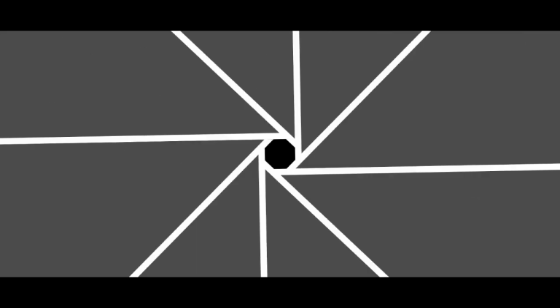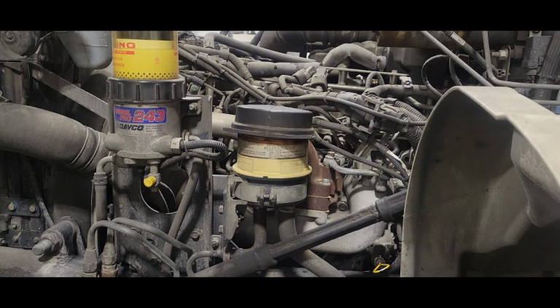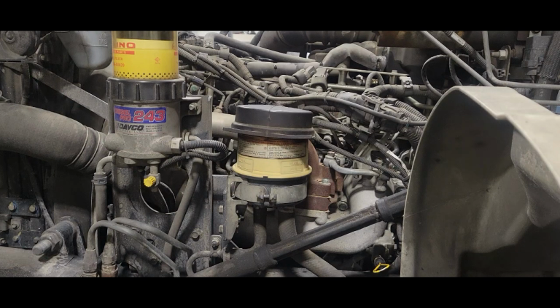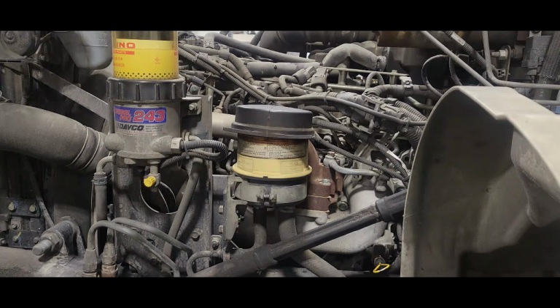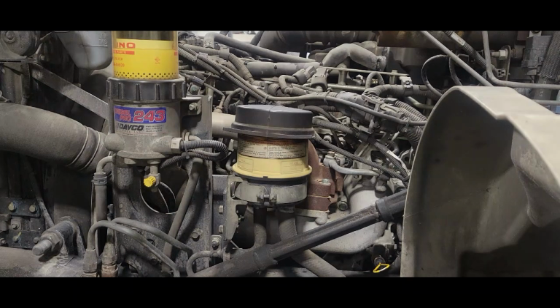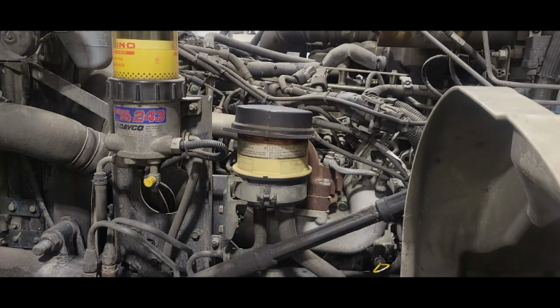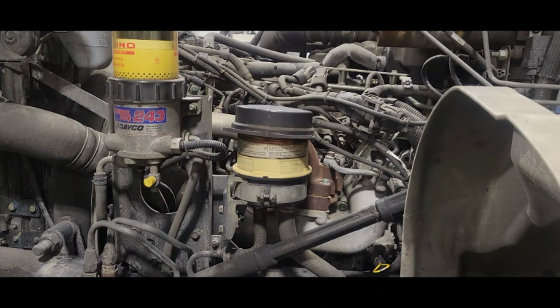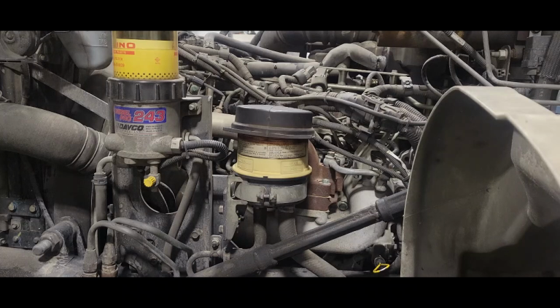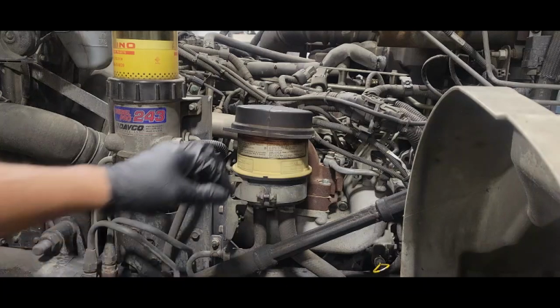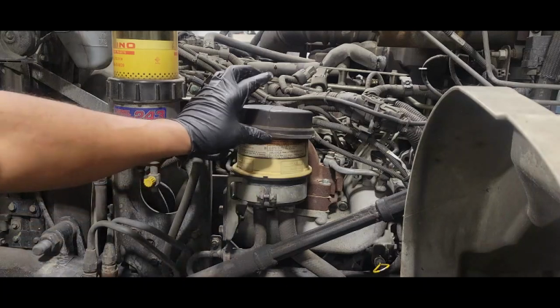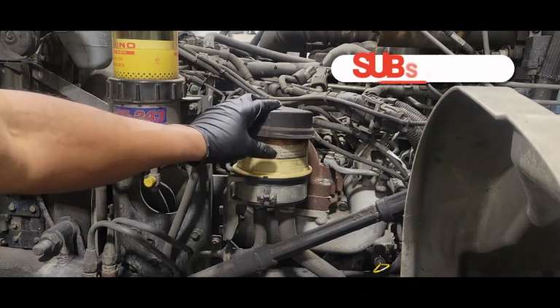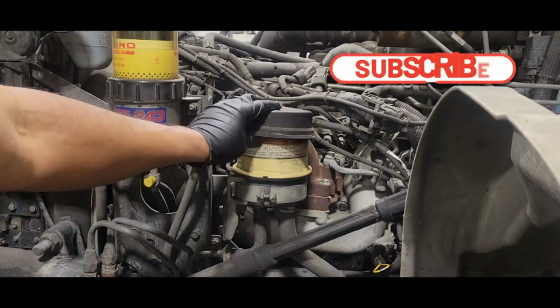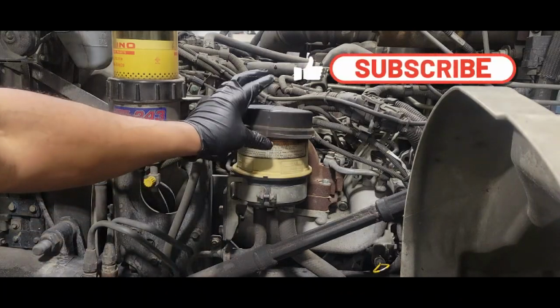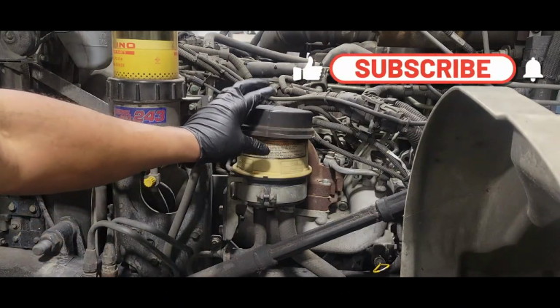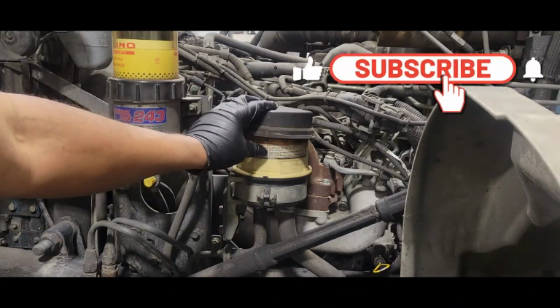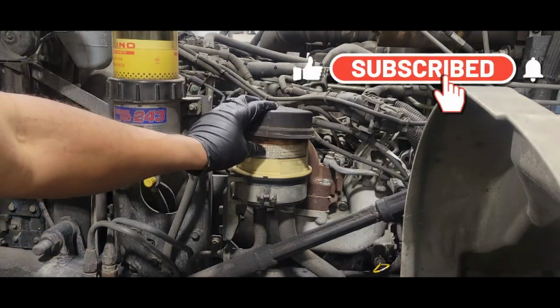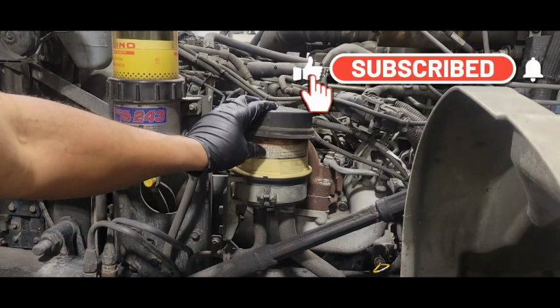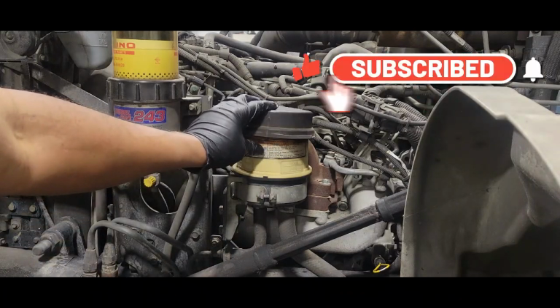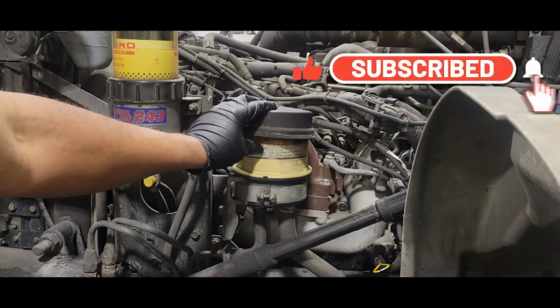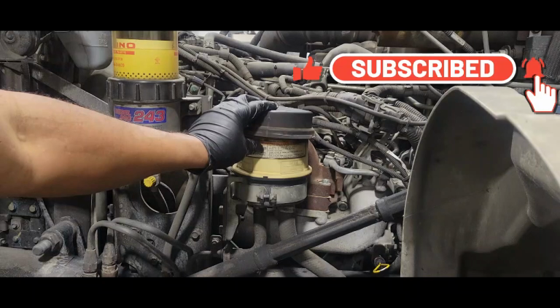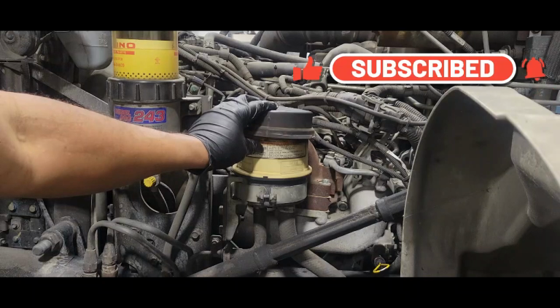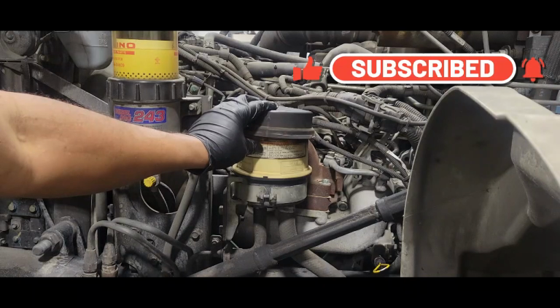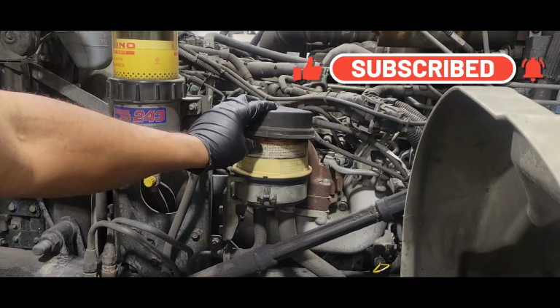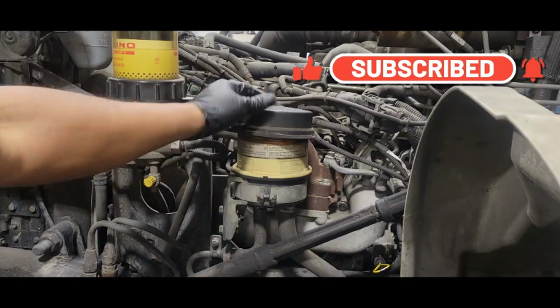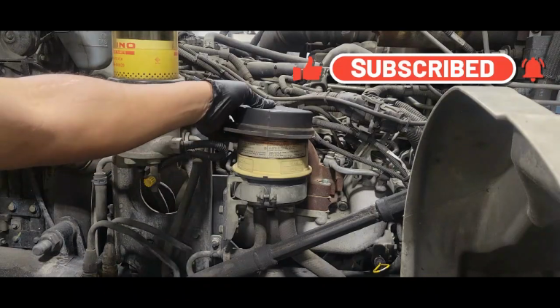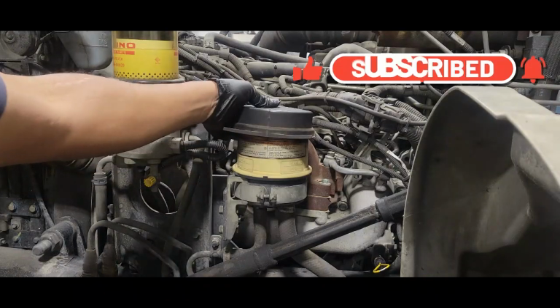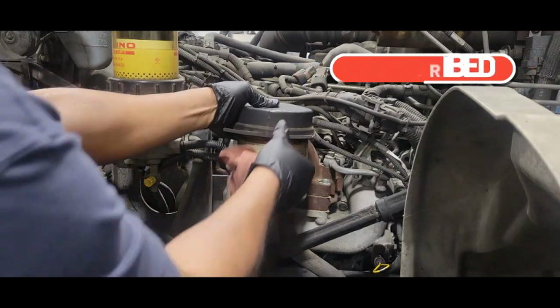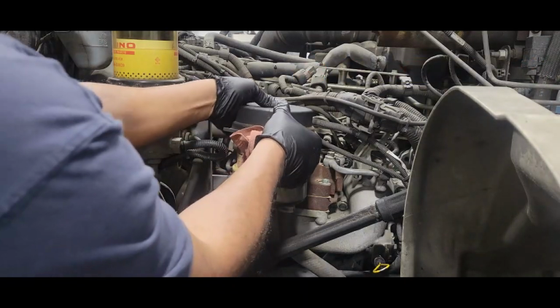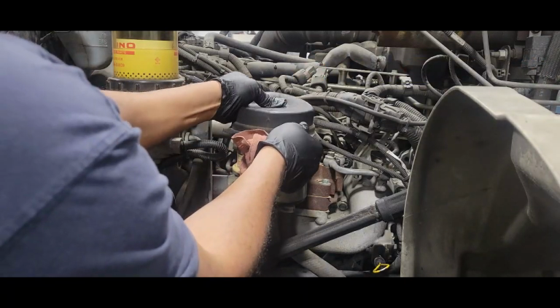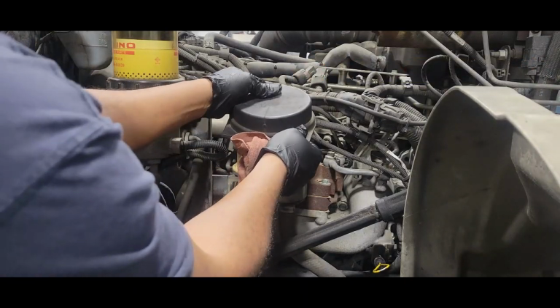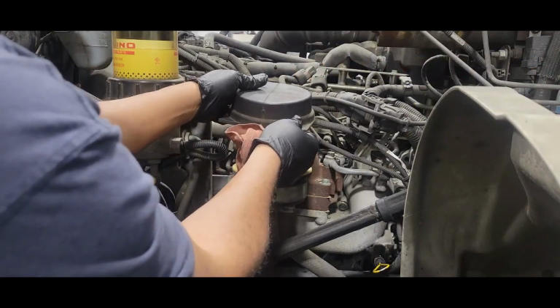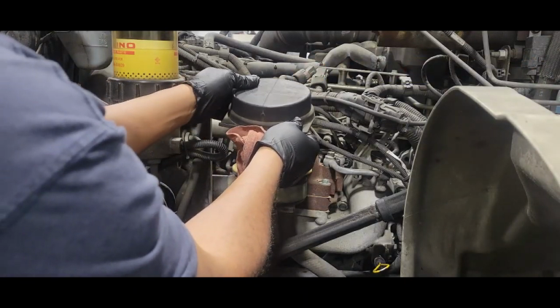Hello and welcome to my channel. In this video we're going to change the power steering filter in a 2016 Hino. If you're not a subscriber, just hit that button to the right and become a subscriber right away.